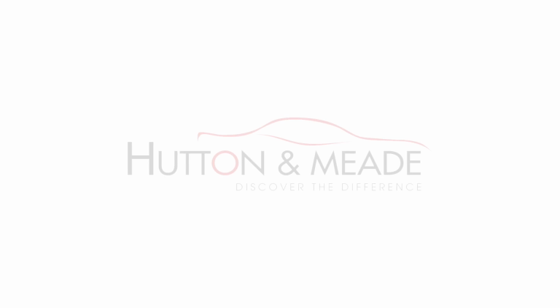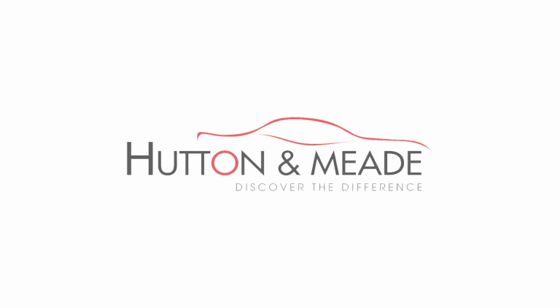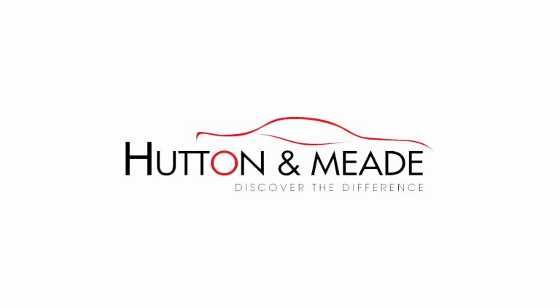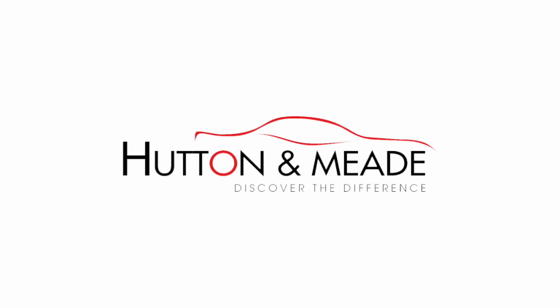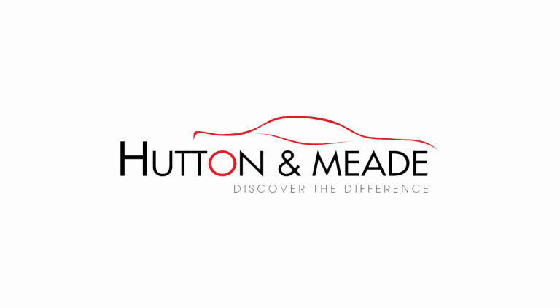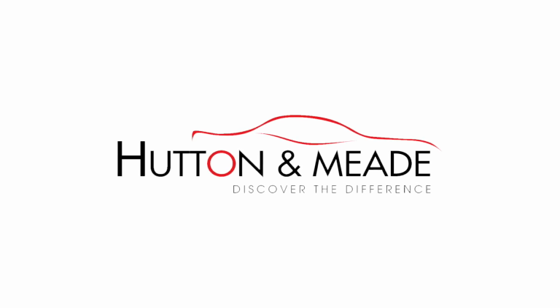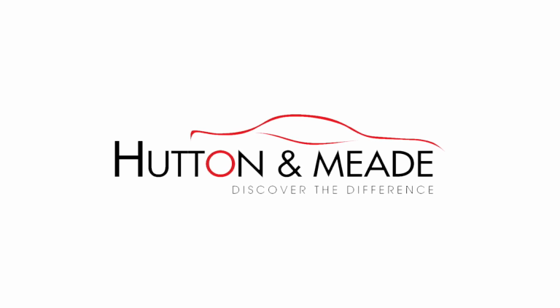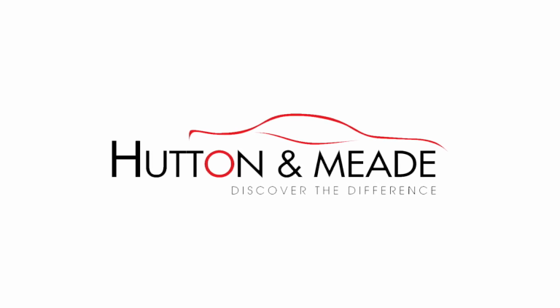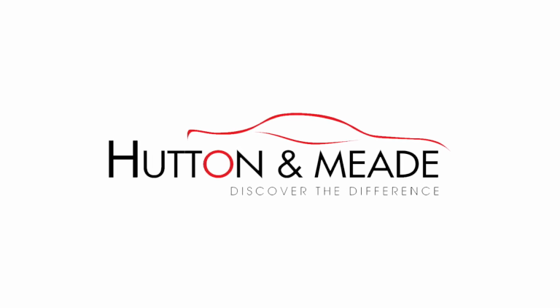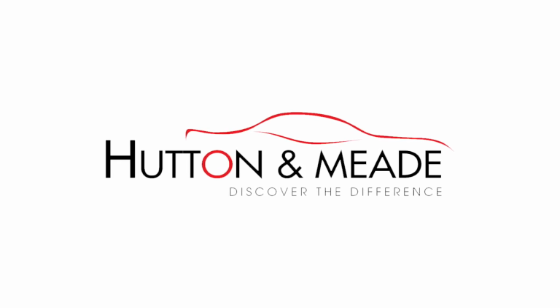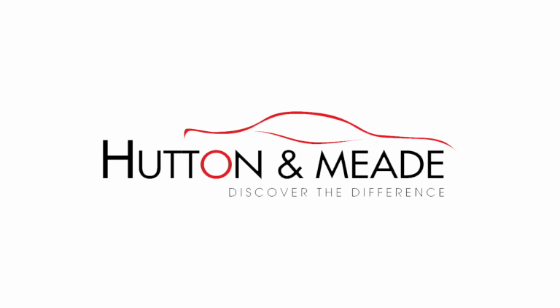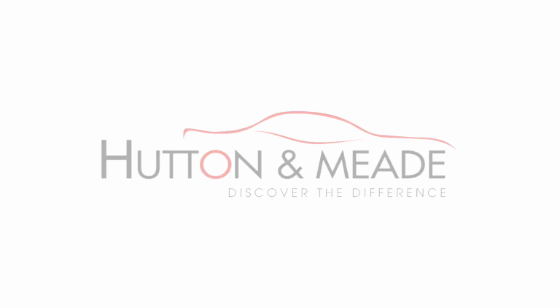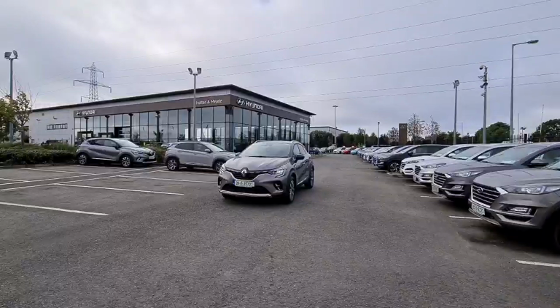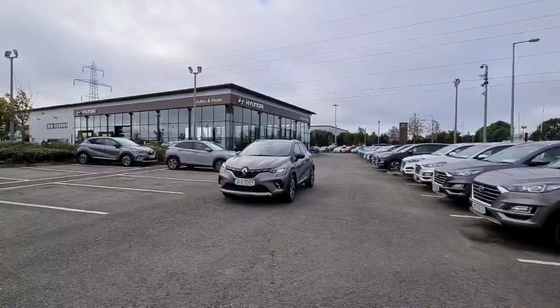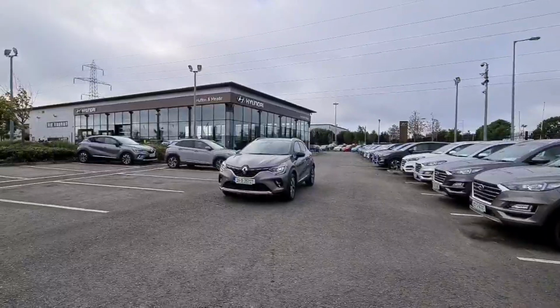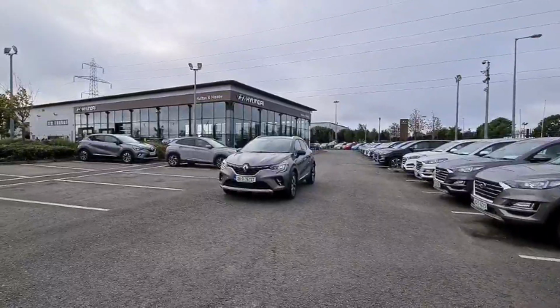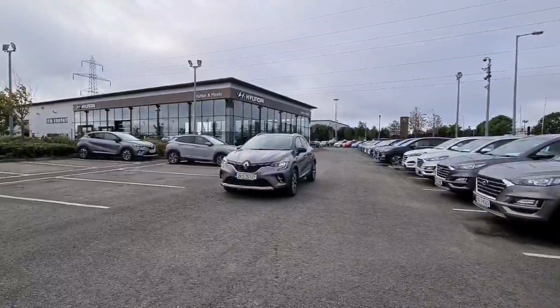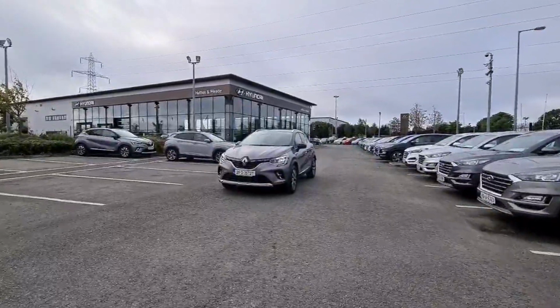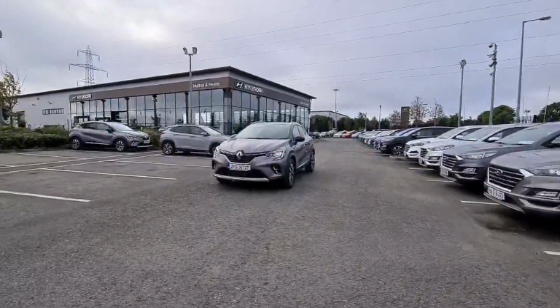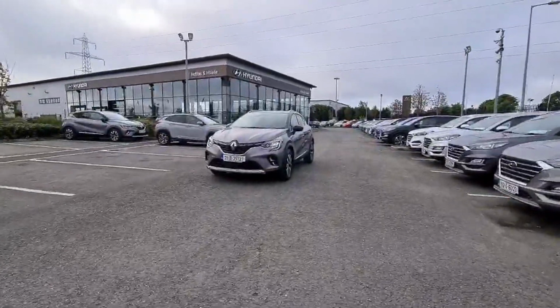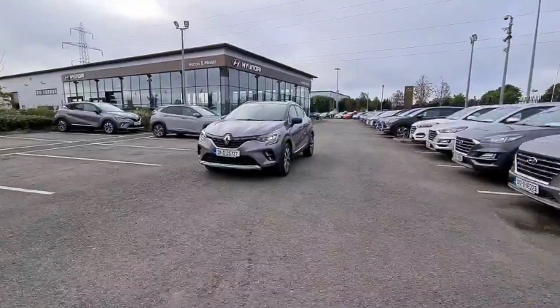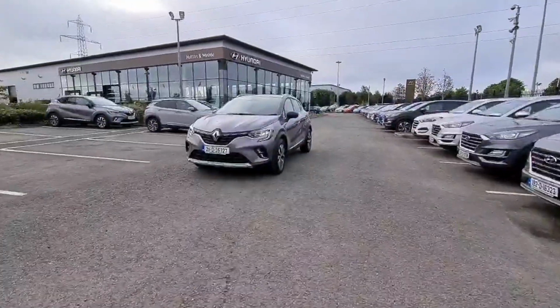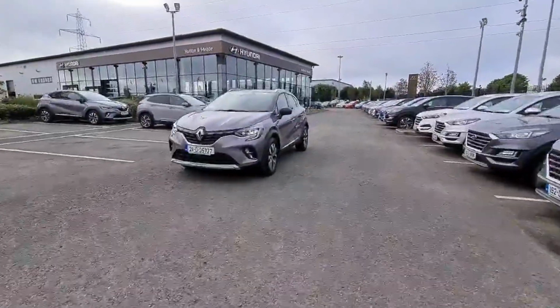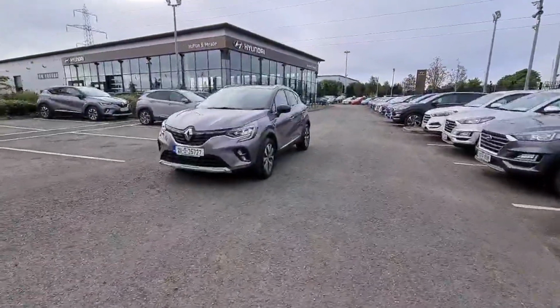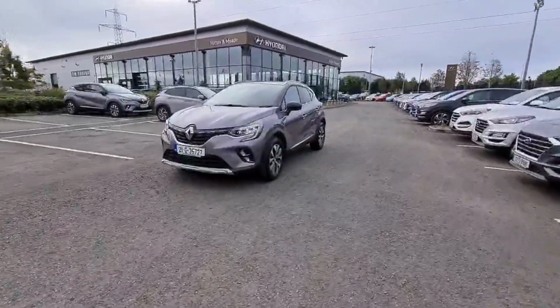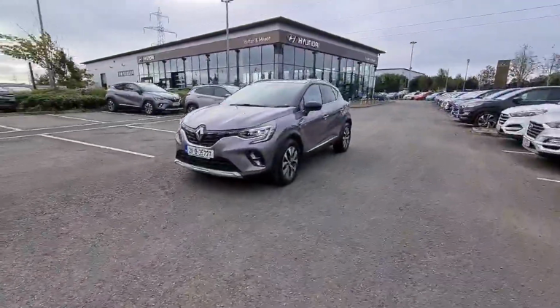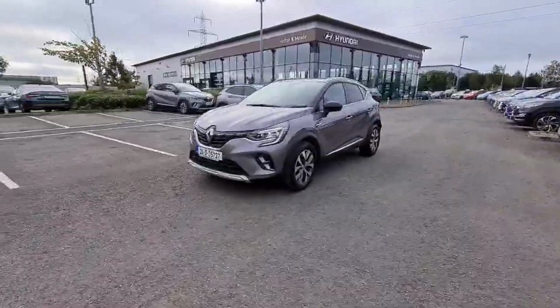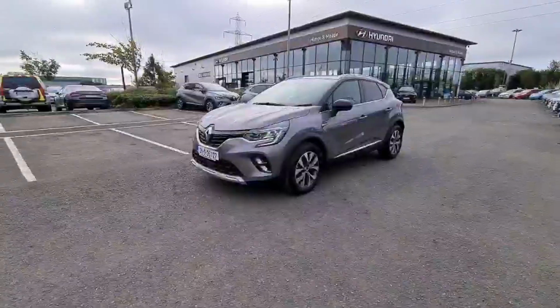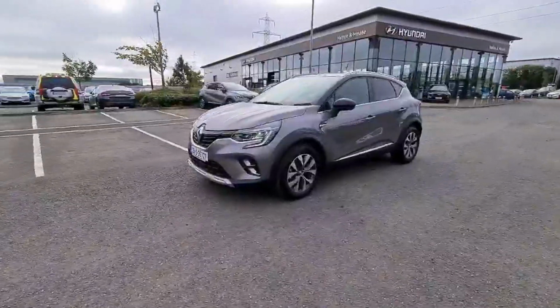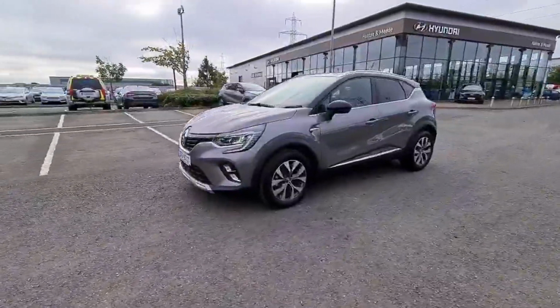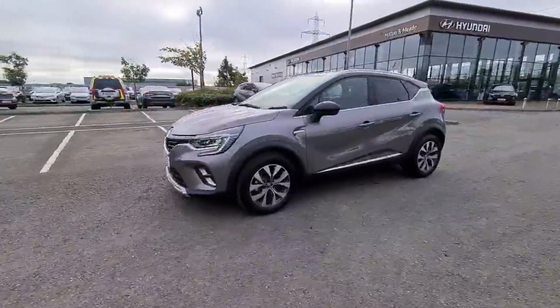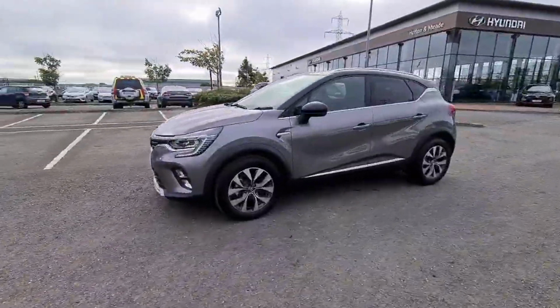Hi from all of us here at Huttona Mead. This car, as with all of our other used quality cars, is serviced by our qualified technicians using genuine parts and to manufacturer specification.